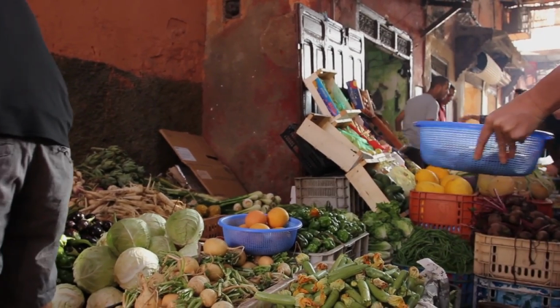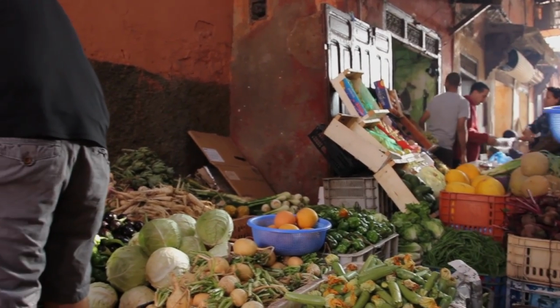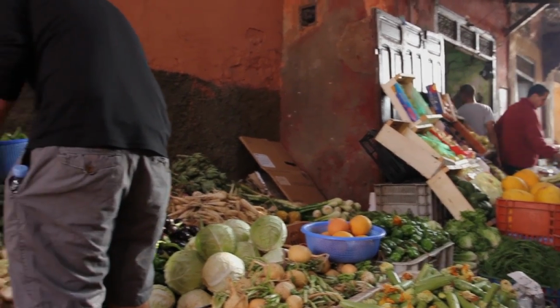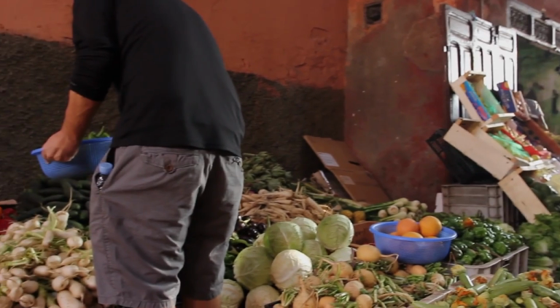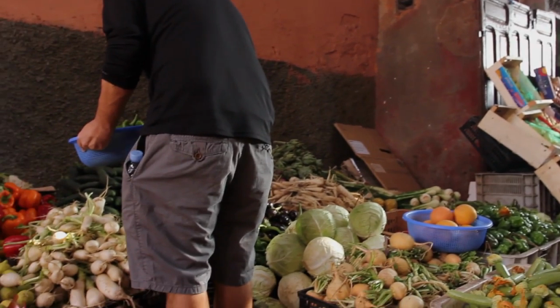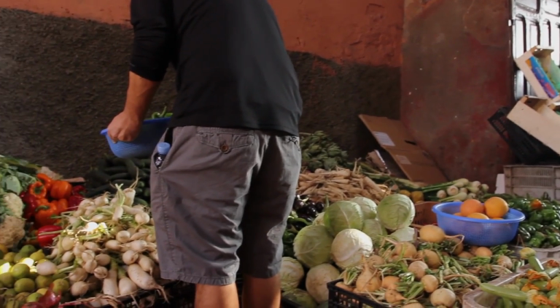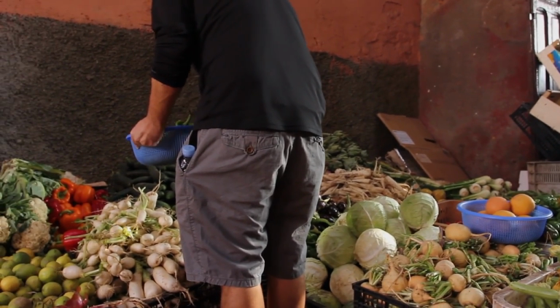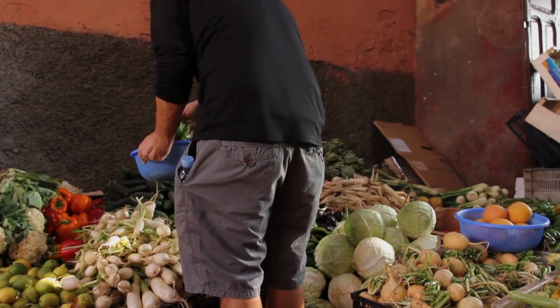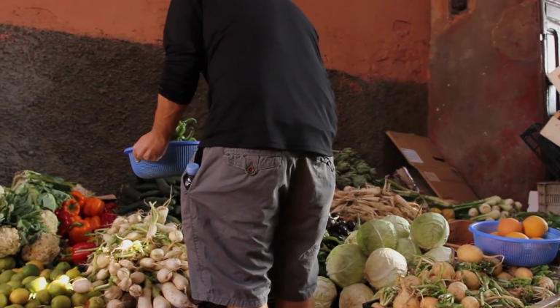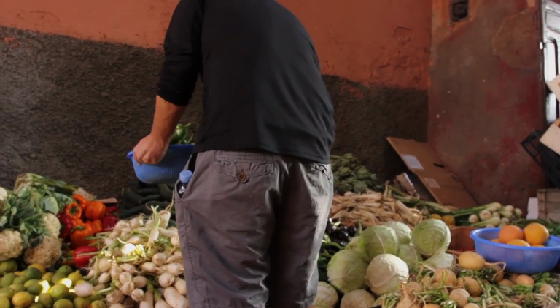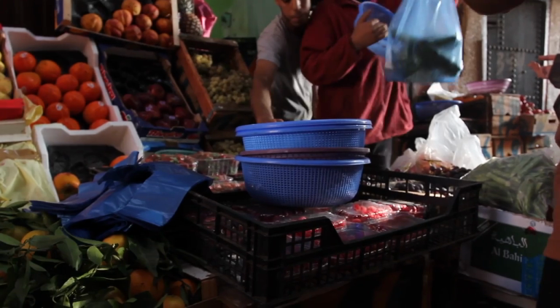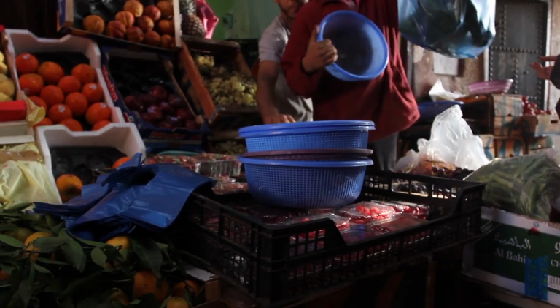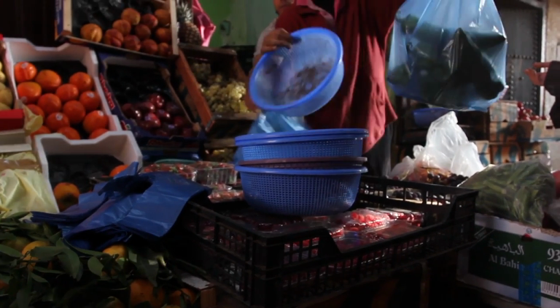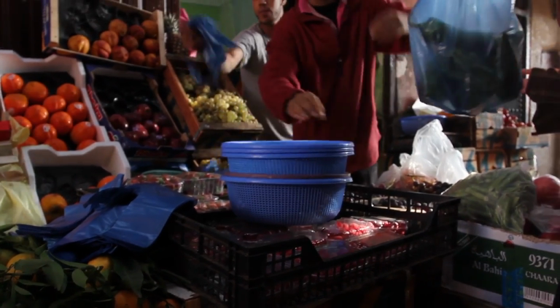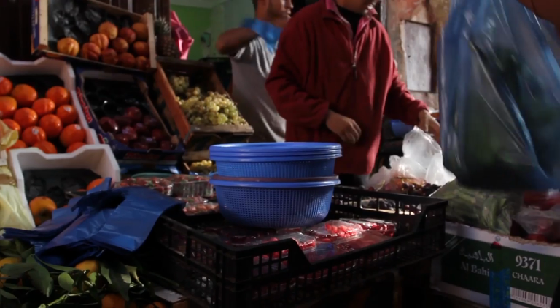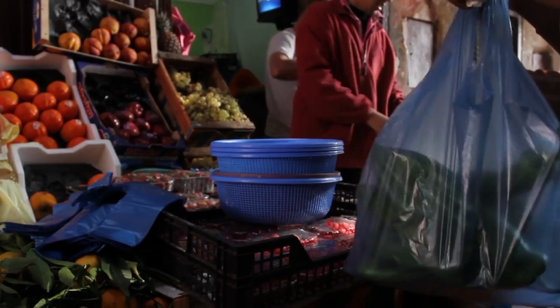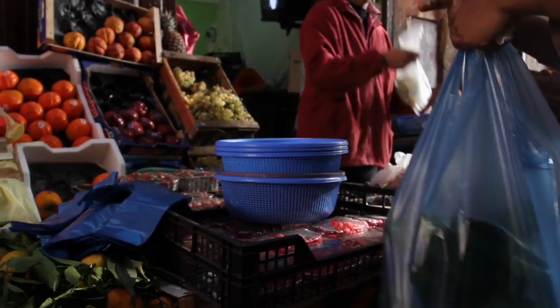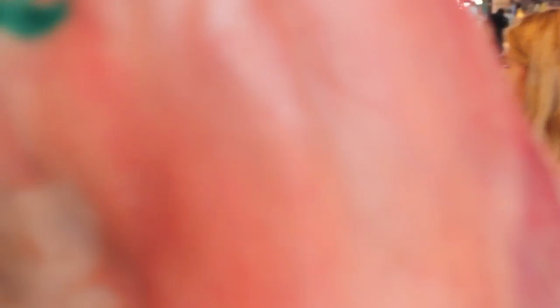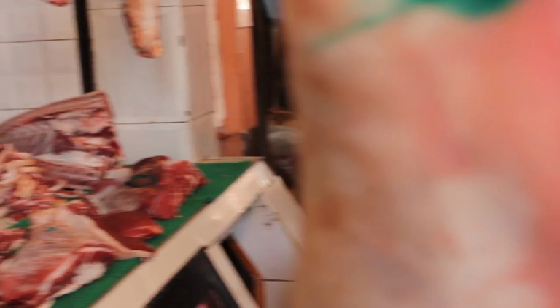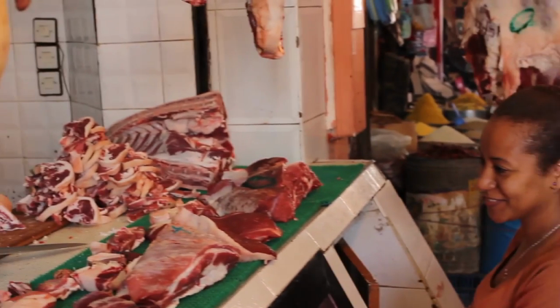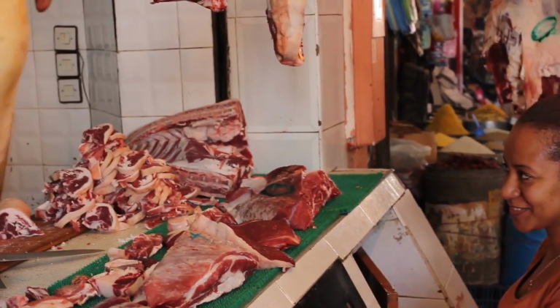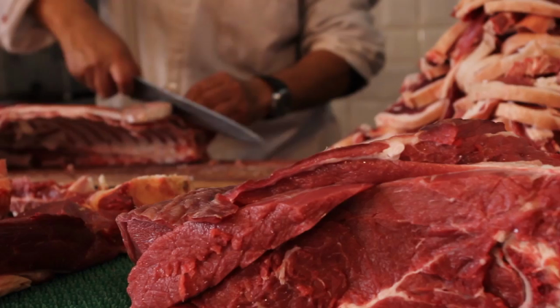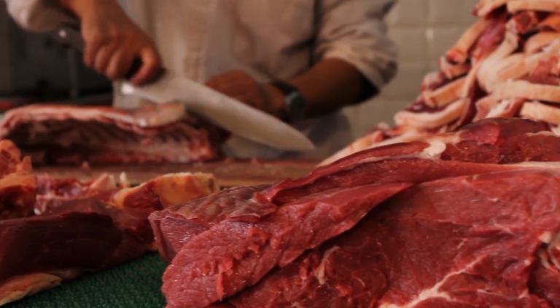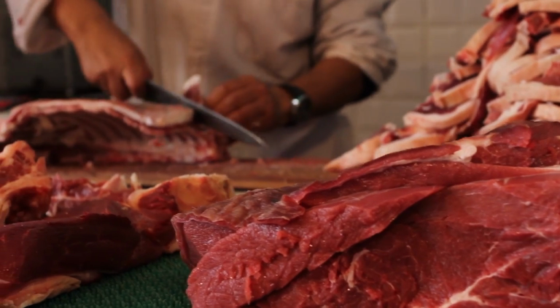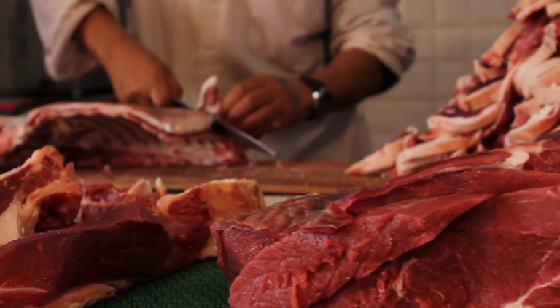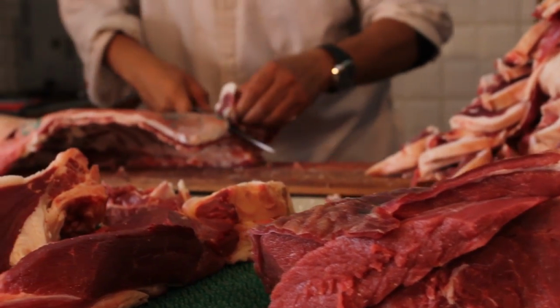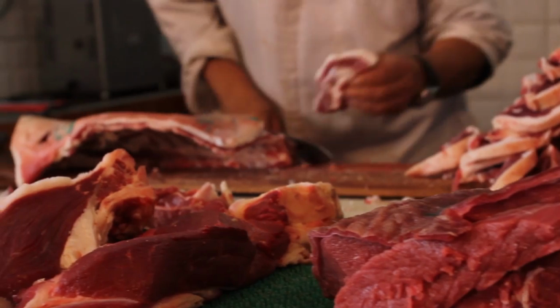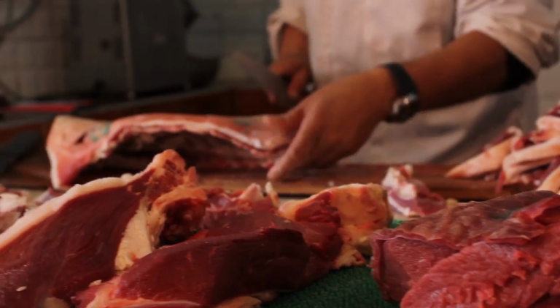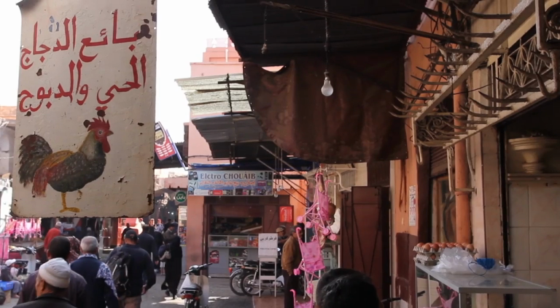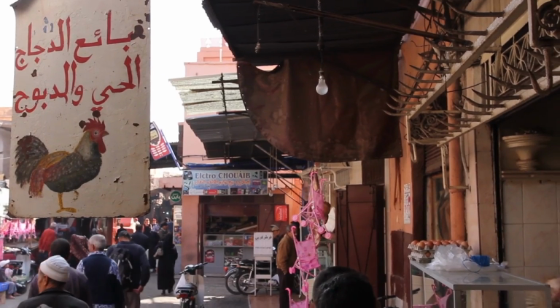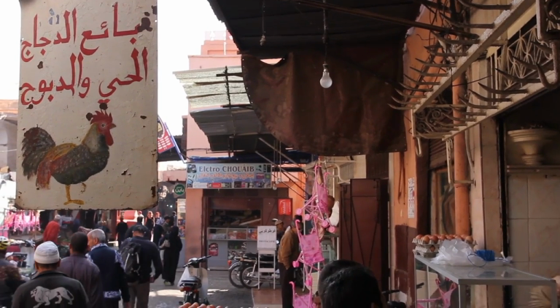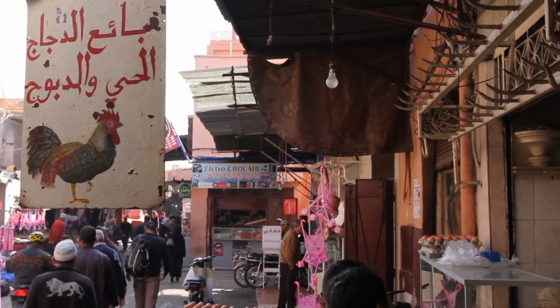For the meal we're making, we're going to use seasonal vegetables available here, such as carrots, onions, zucchini, and tomatoes. Side by side are the butcher stalls. Meats commonly used are beef, chicken, and lamb, but you can also find pigeon and rabbit on menus.